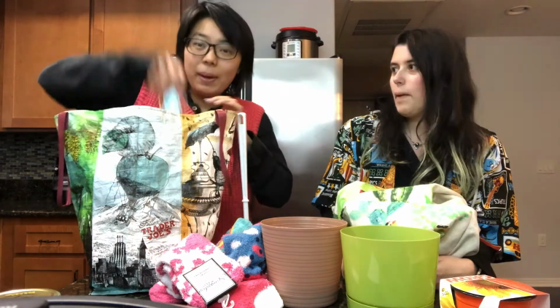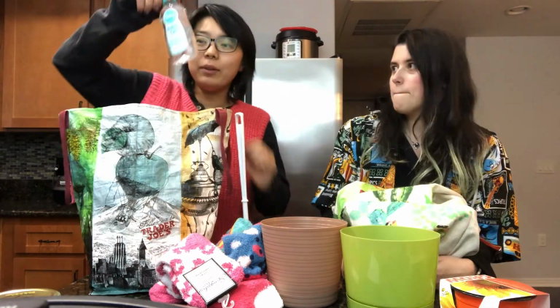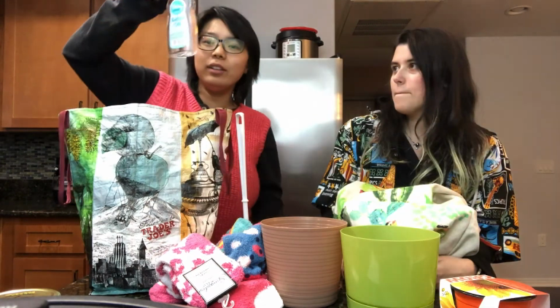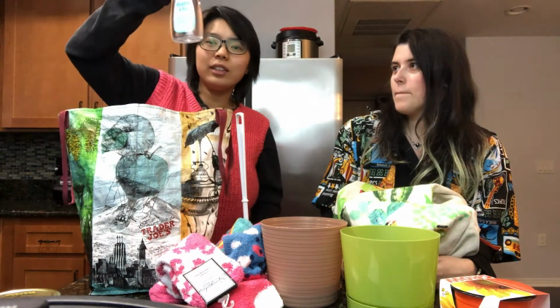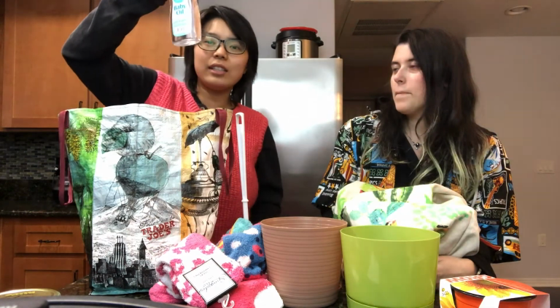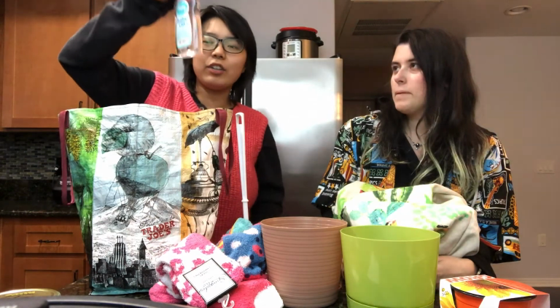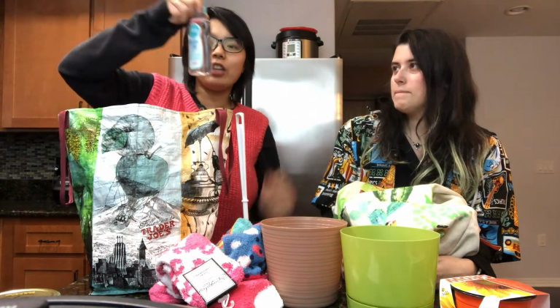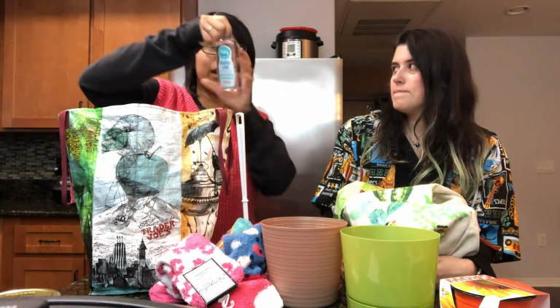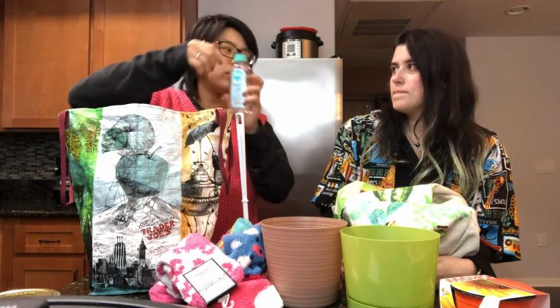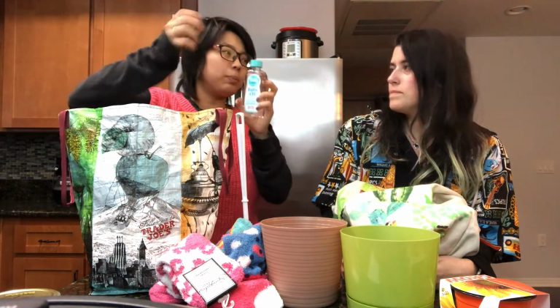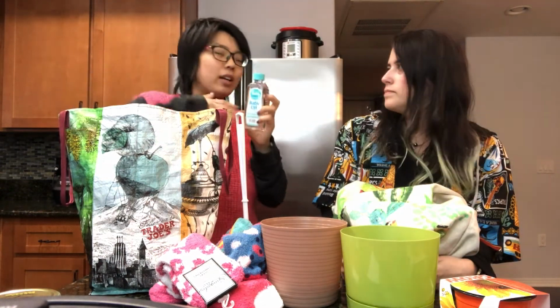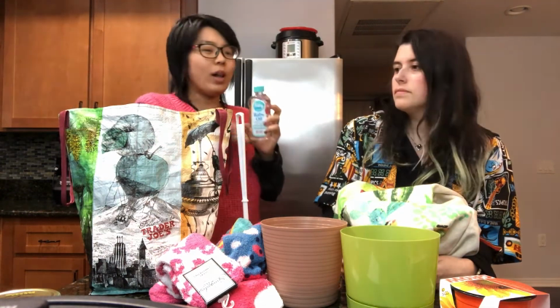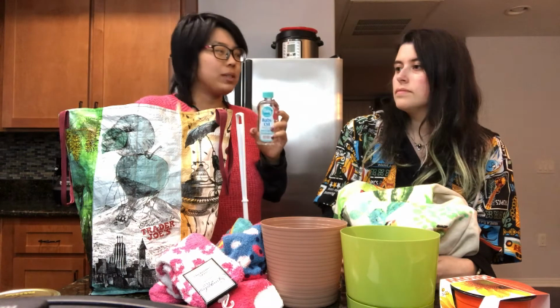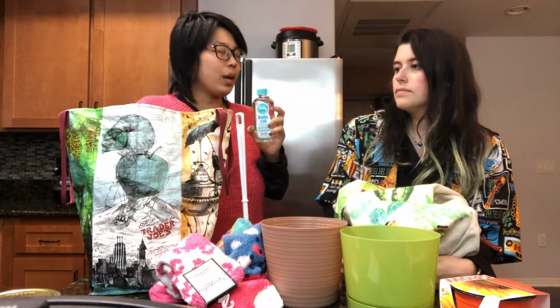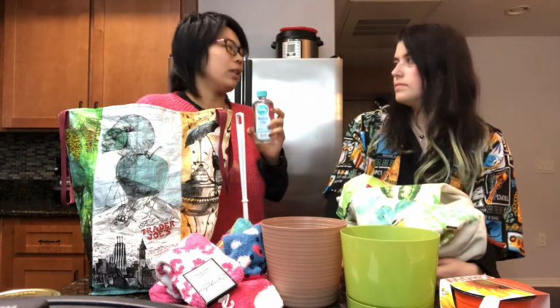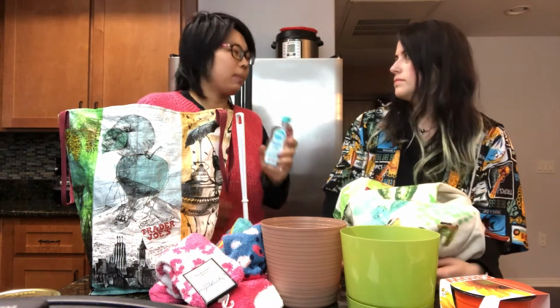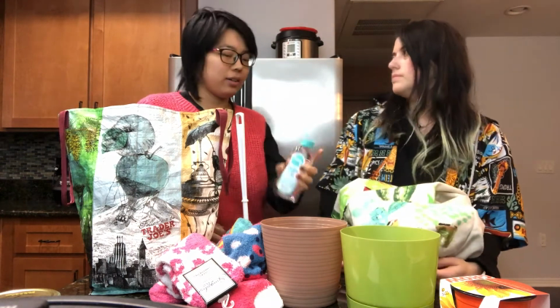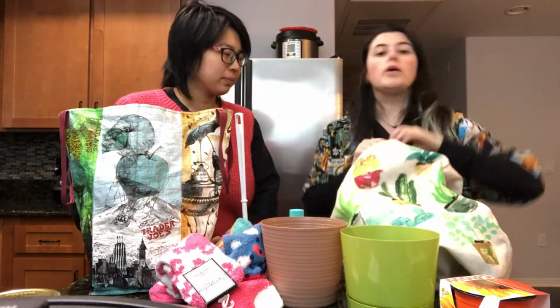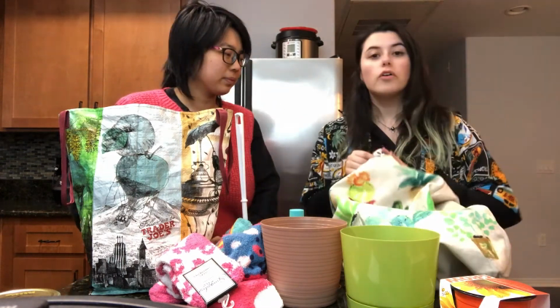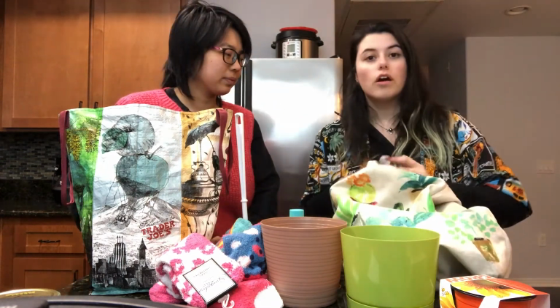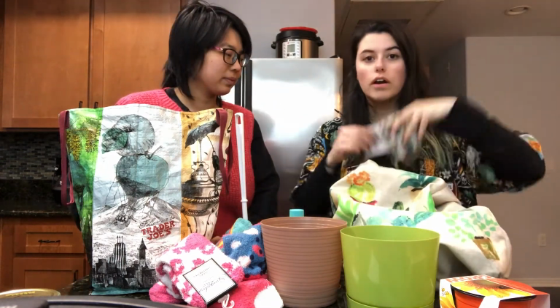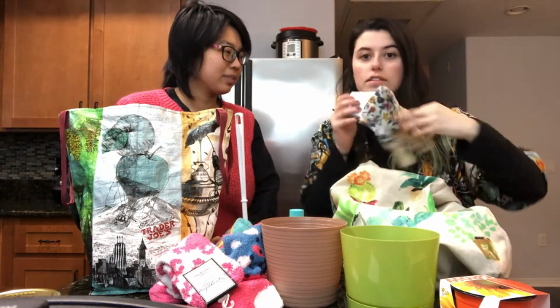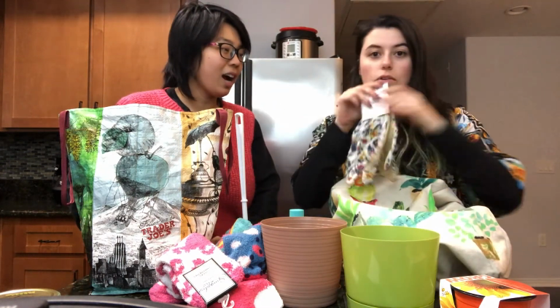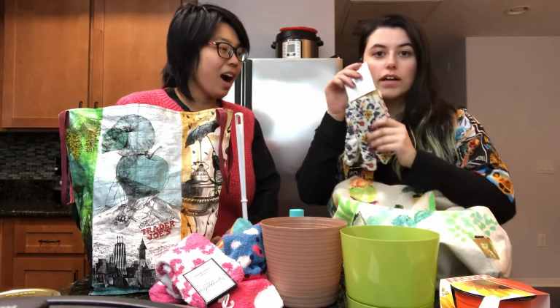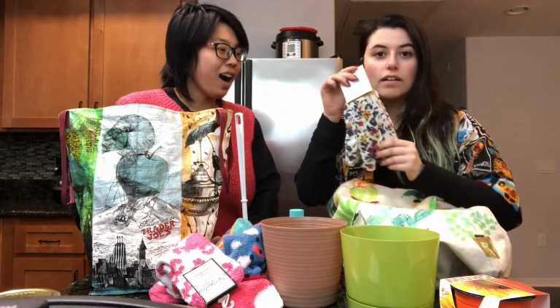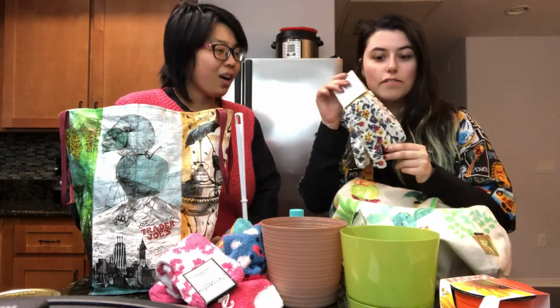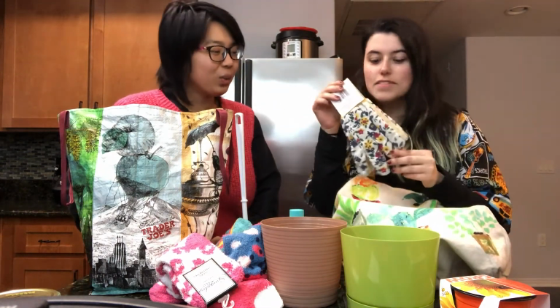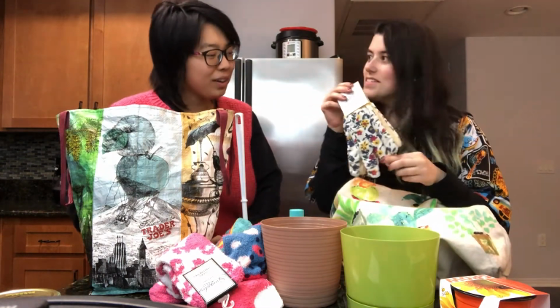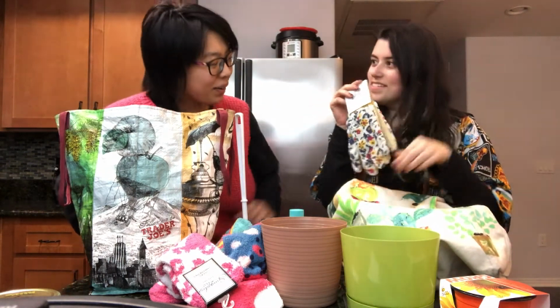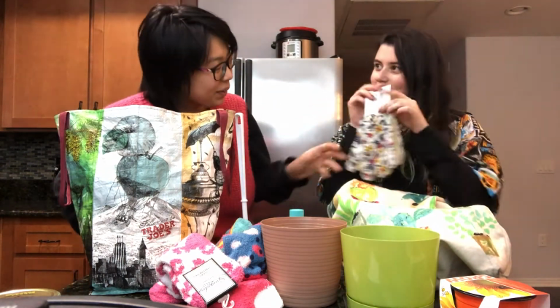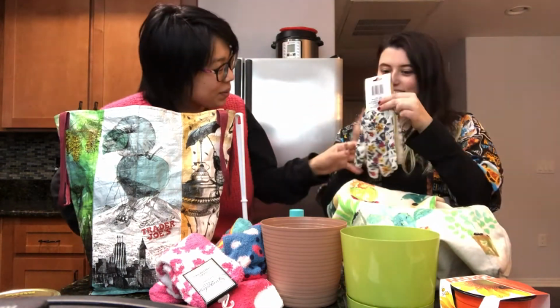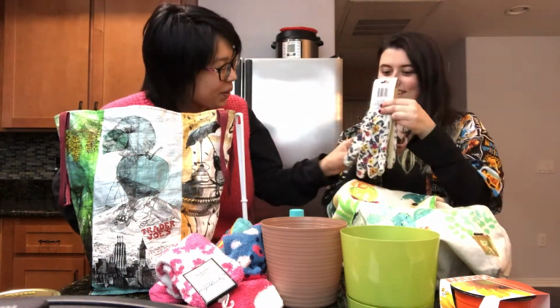Baby oil, because after I shower I like to put it on while I'm still wet and then wipe it off. To be a real gardener I got some gardening gloves.